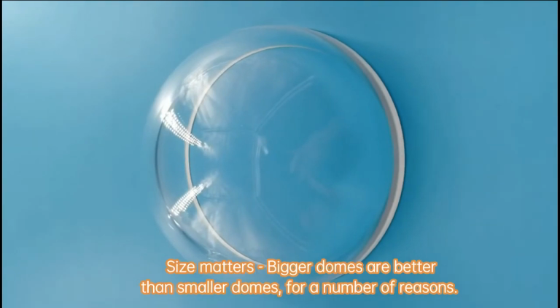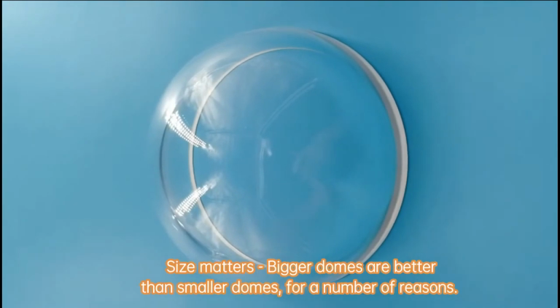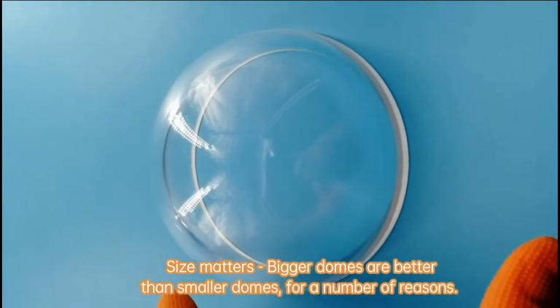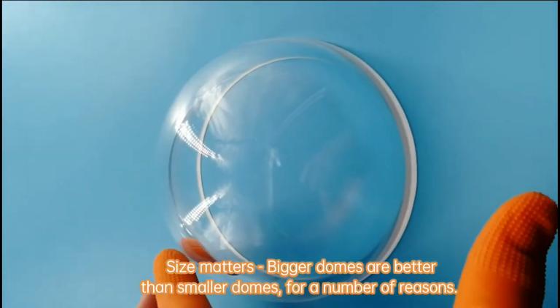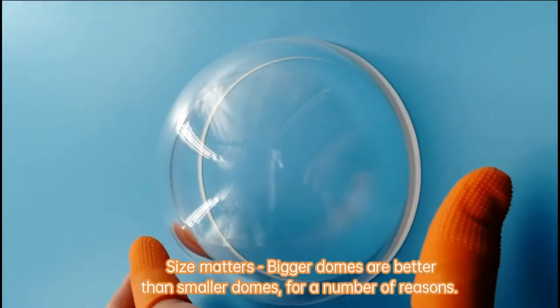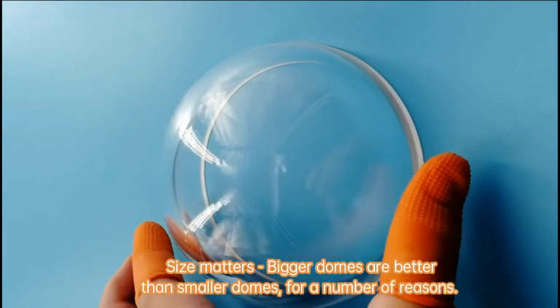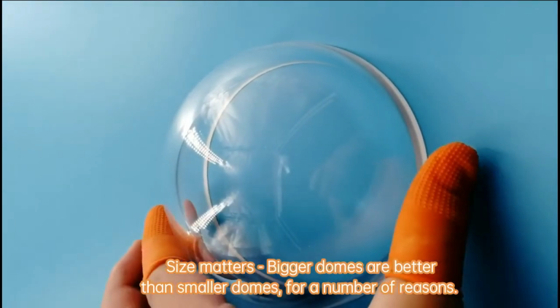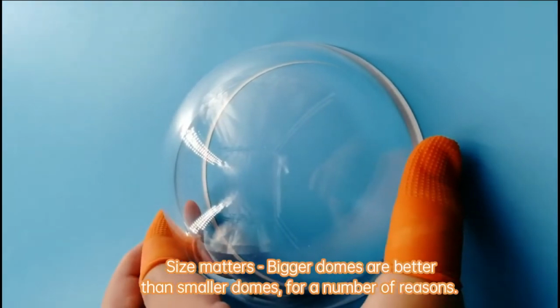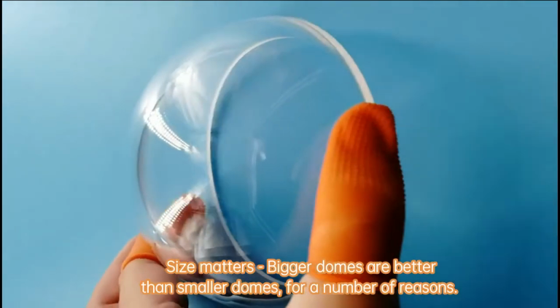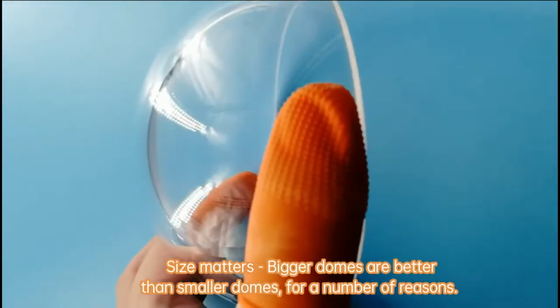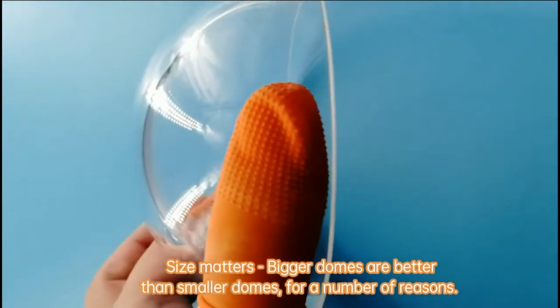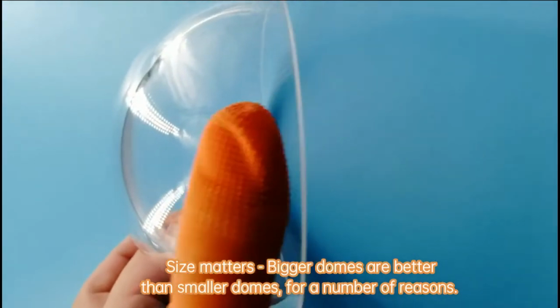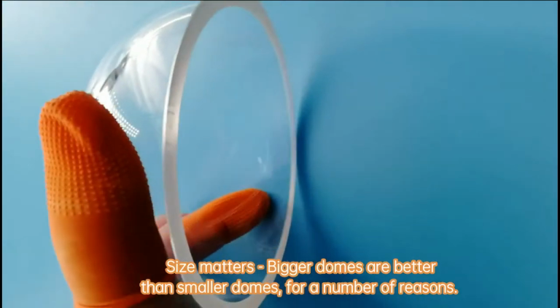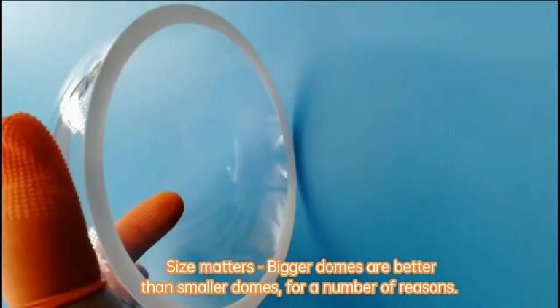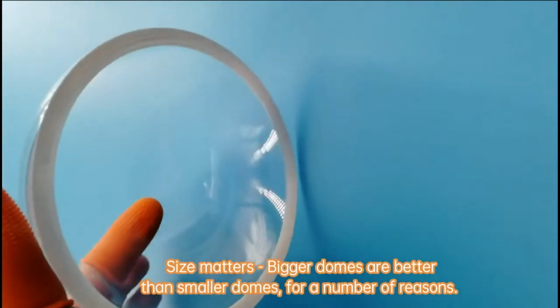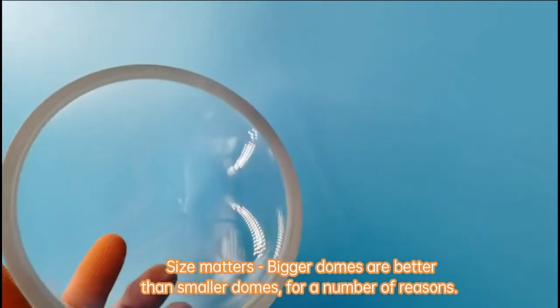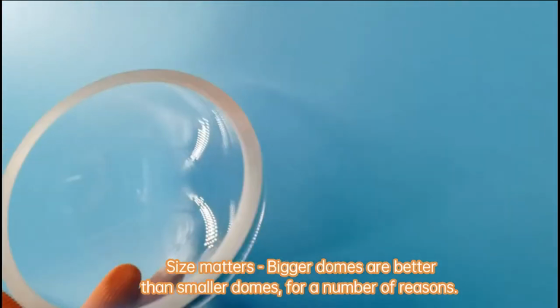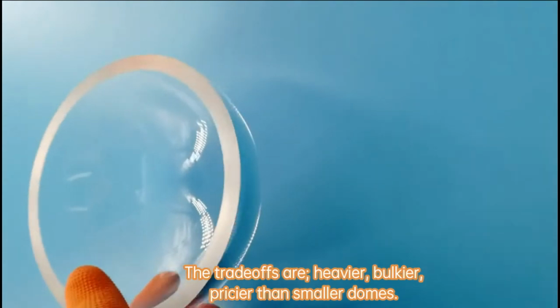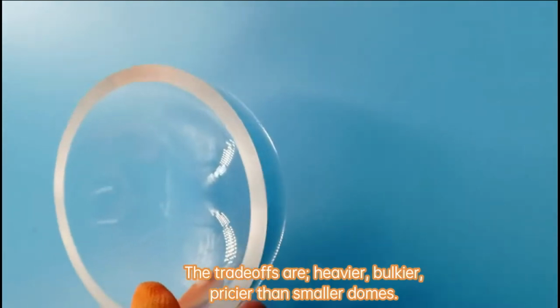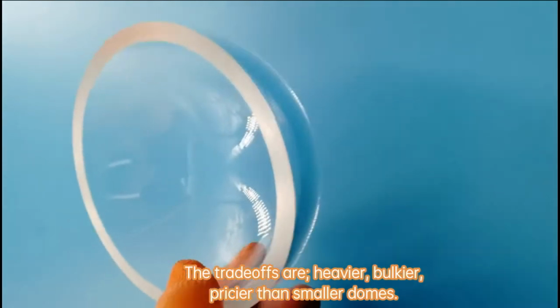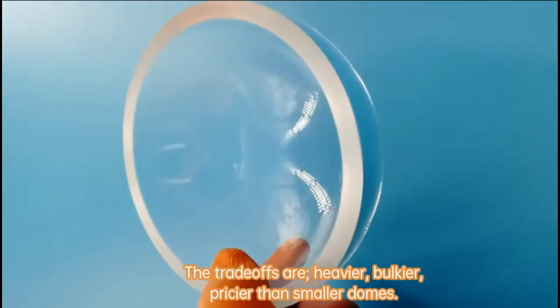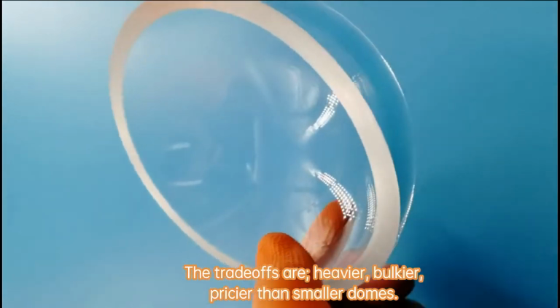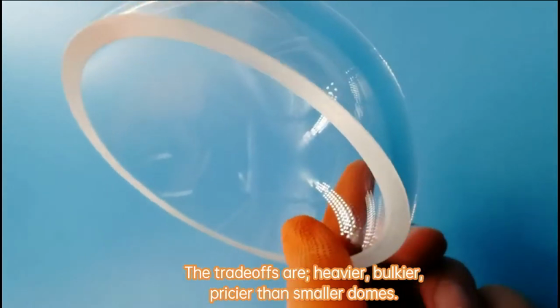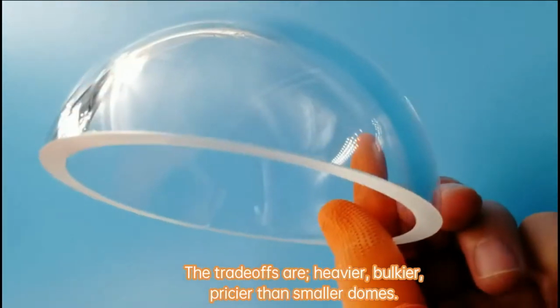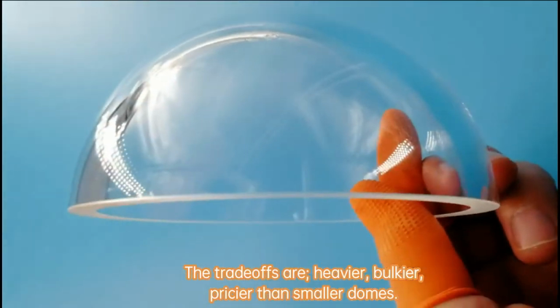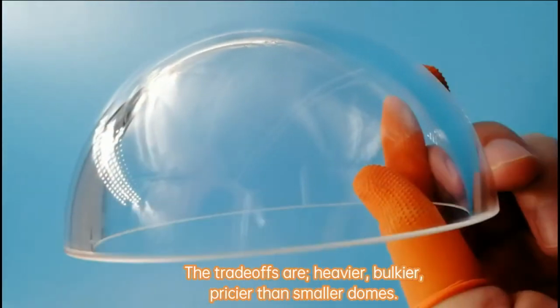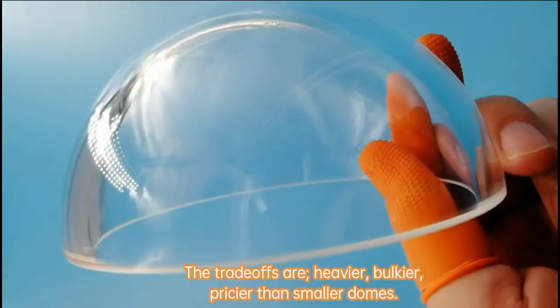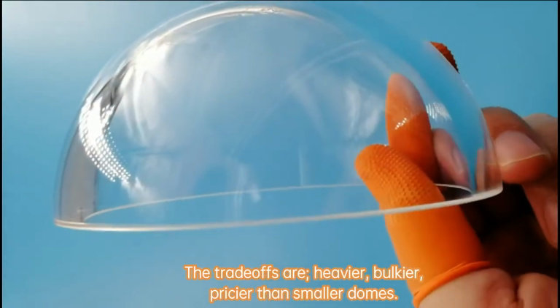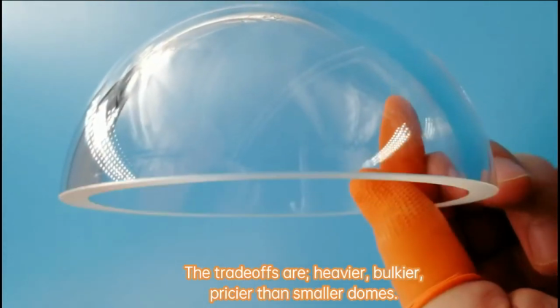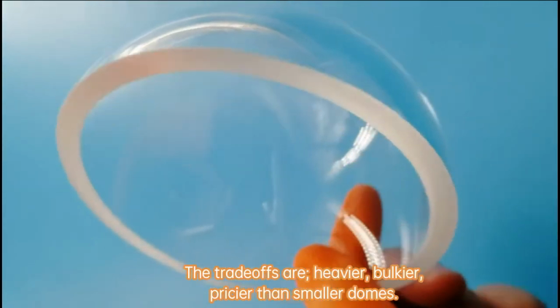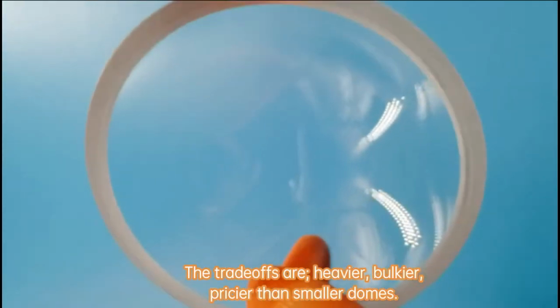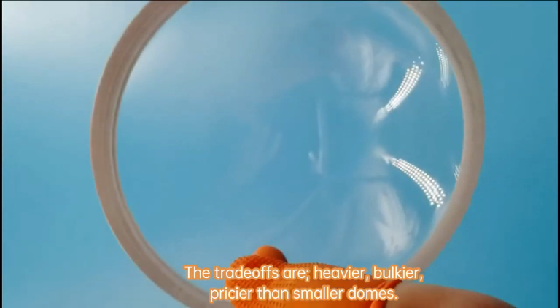Size matters. Bigger domes are better than smaller domes for a number of reasons. The trade-offs are that they are heavier, bulkier, and pricier than smaller domes.